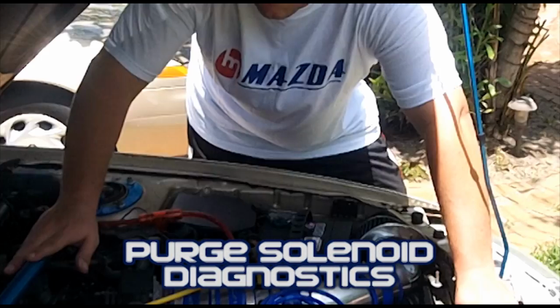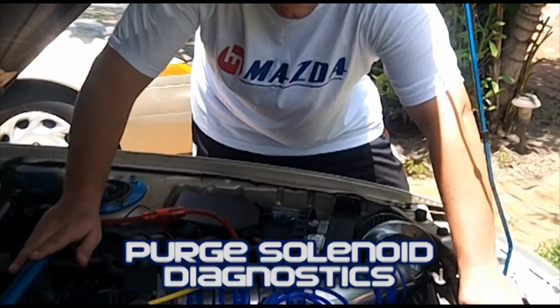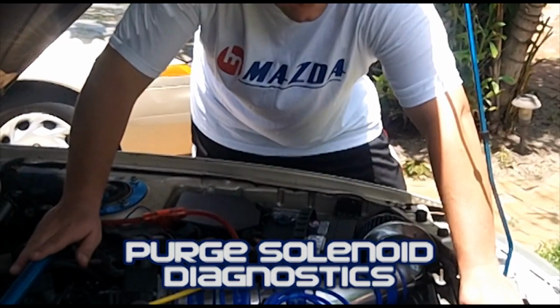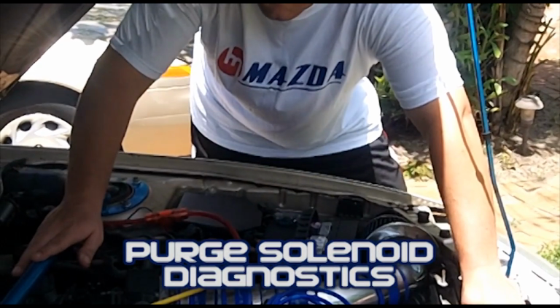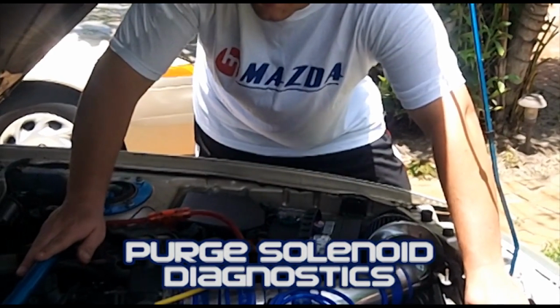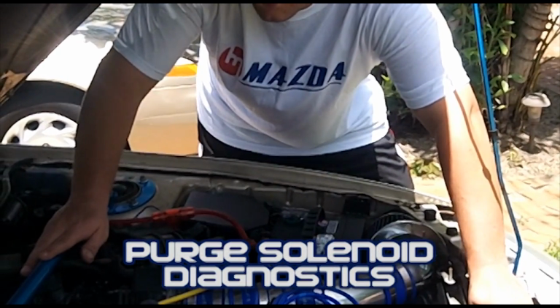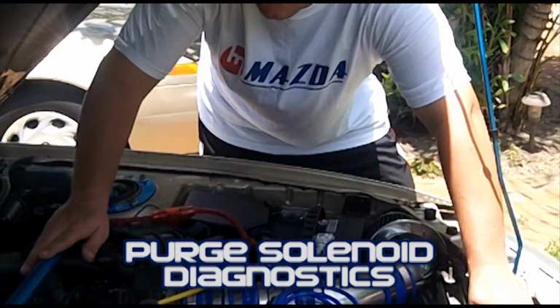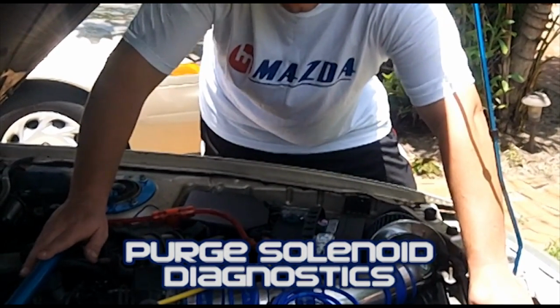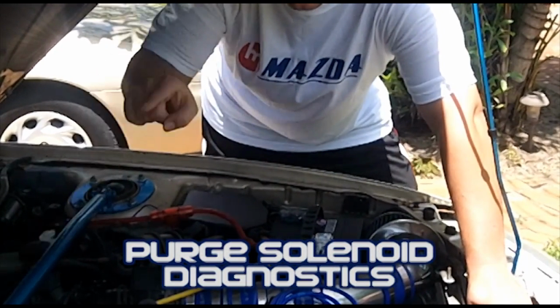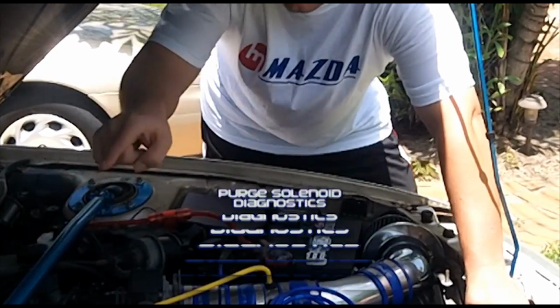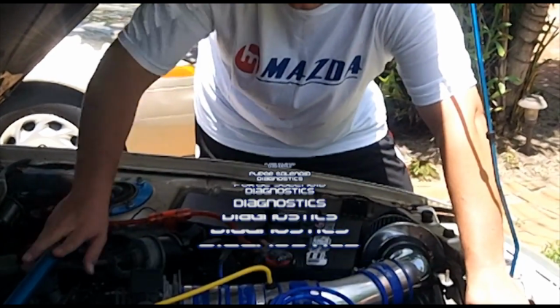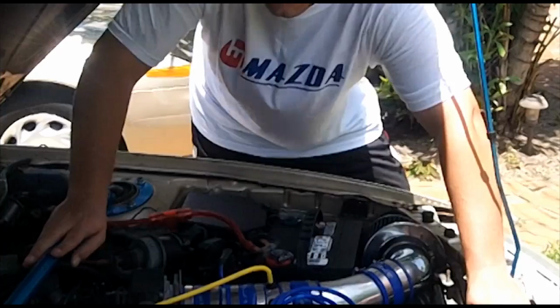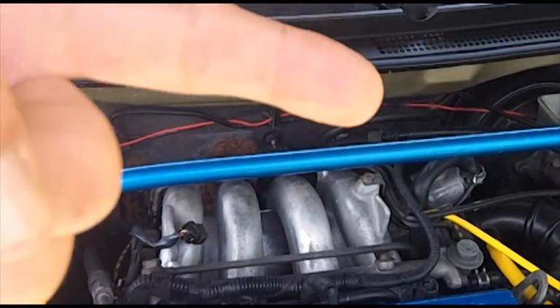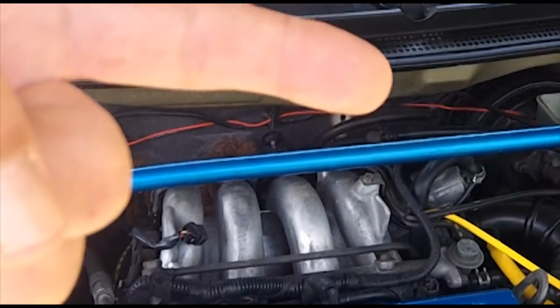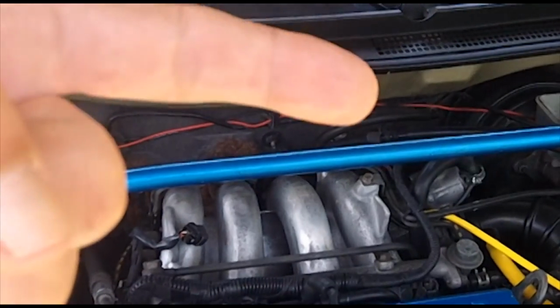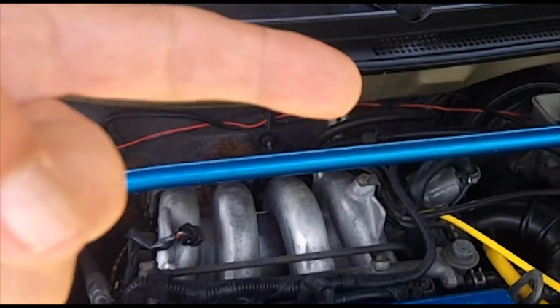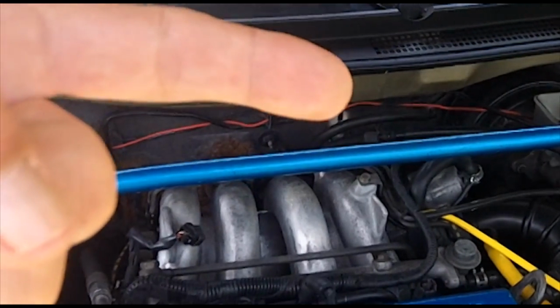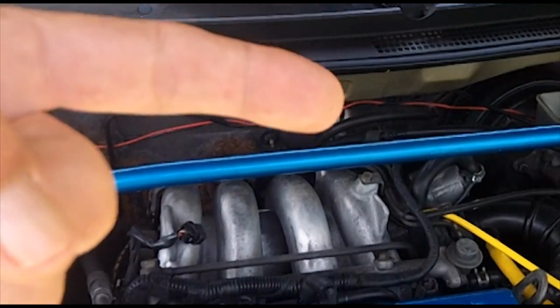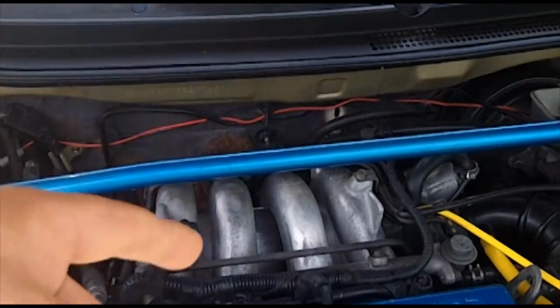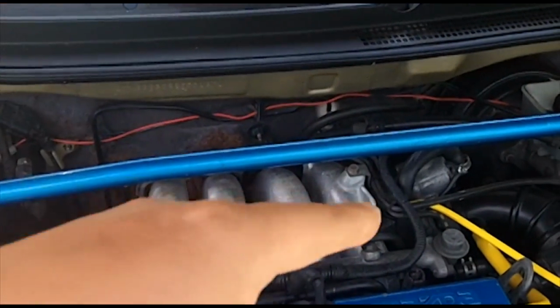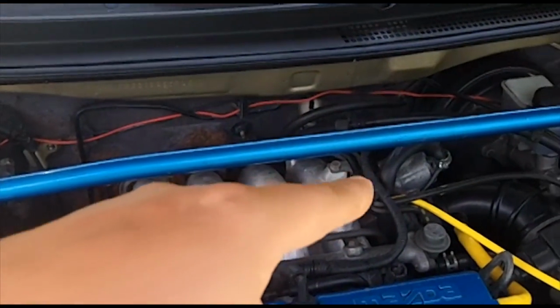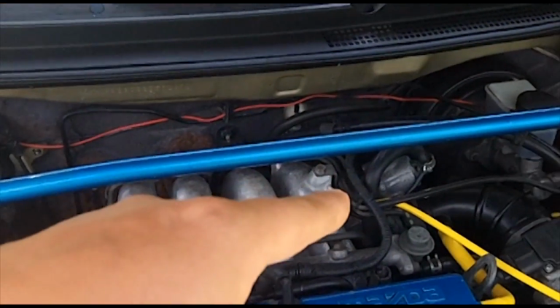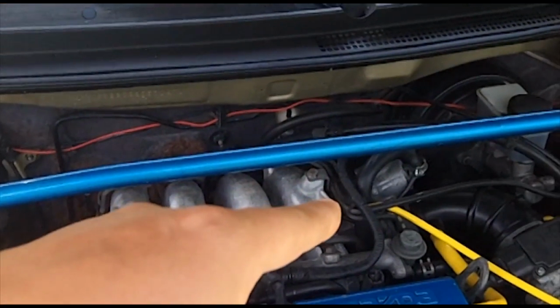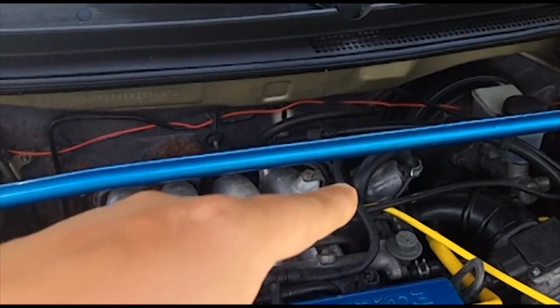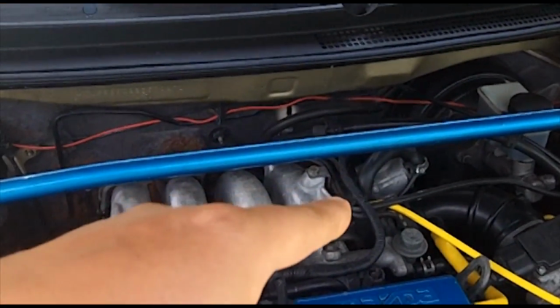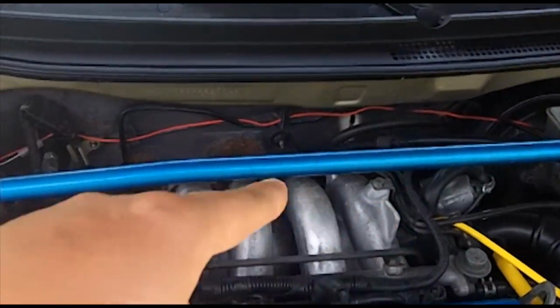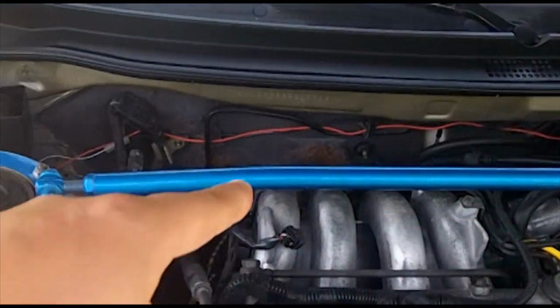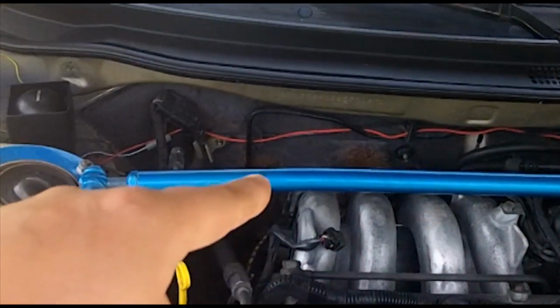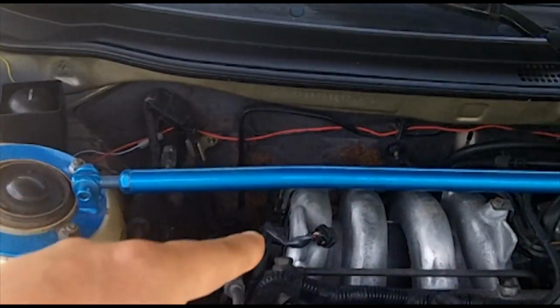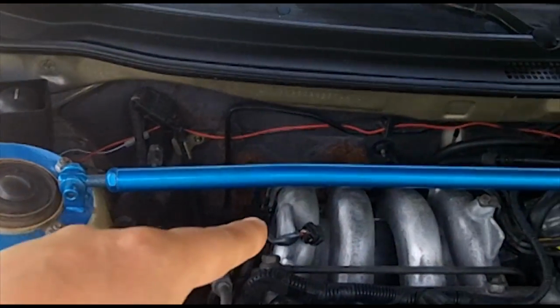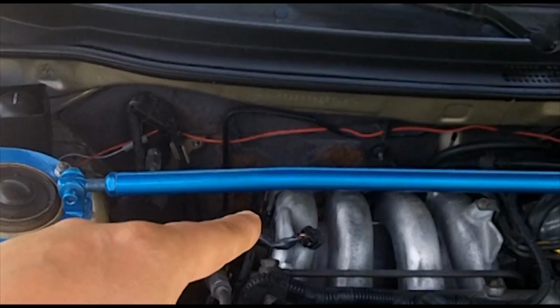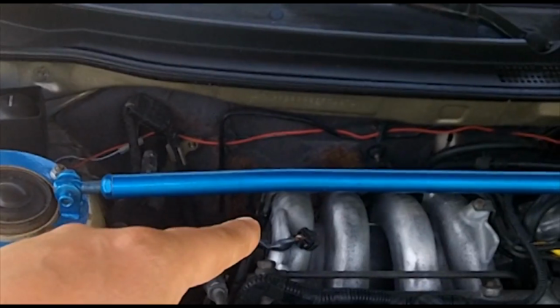Today we will be going over diagnostics for the purge solenoid. Step 1: the first thing that you want to do is verify that you're getting vacuum from your throttle body to your purge solenoid.